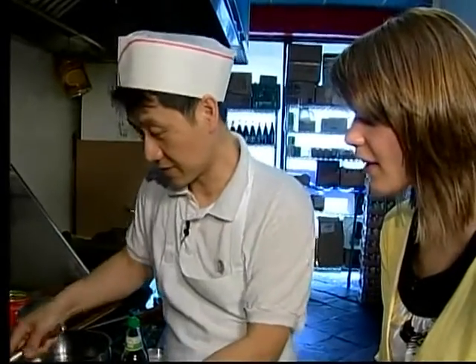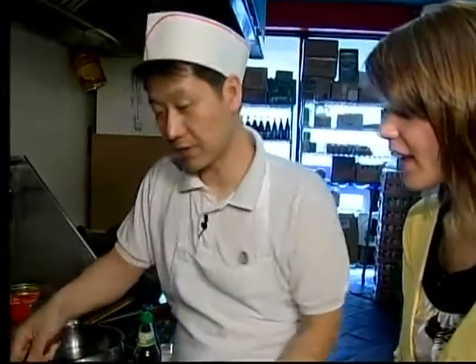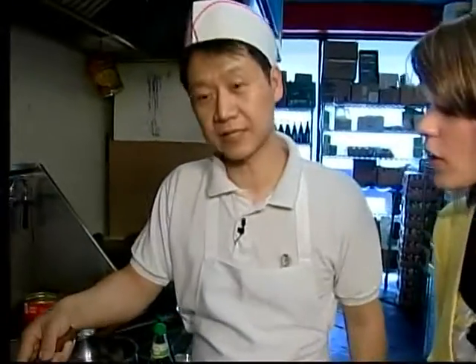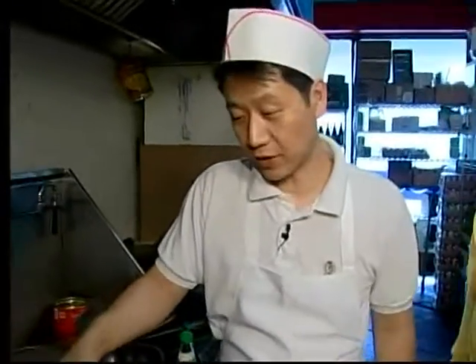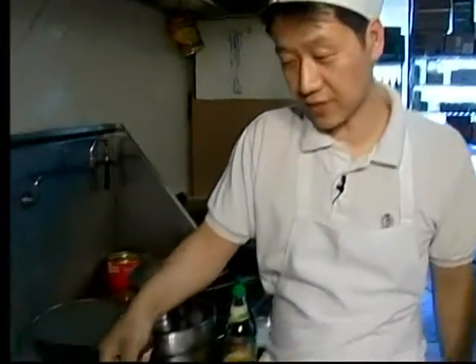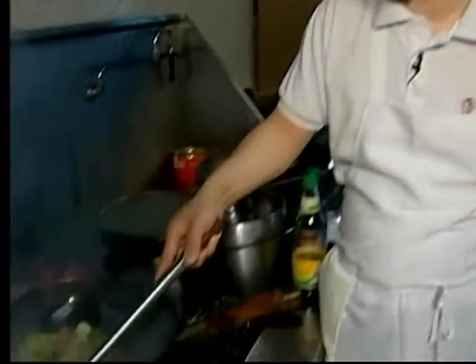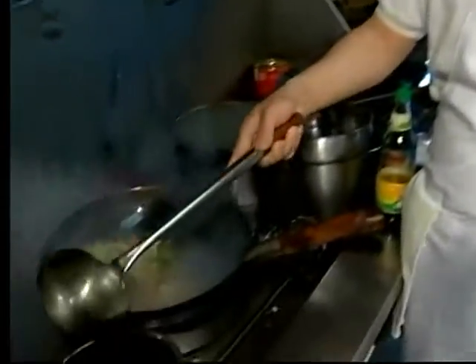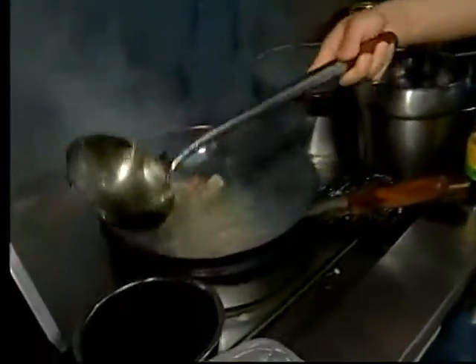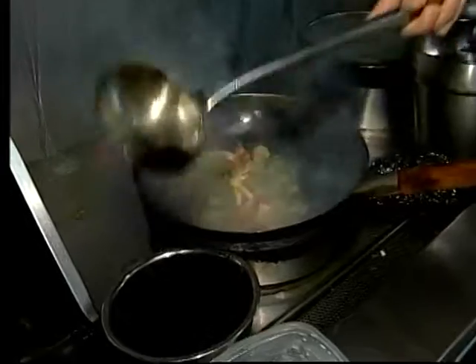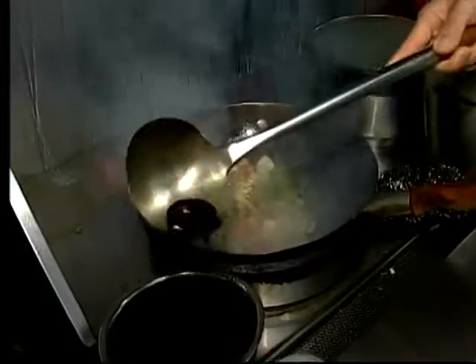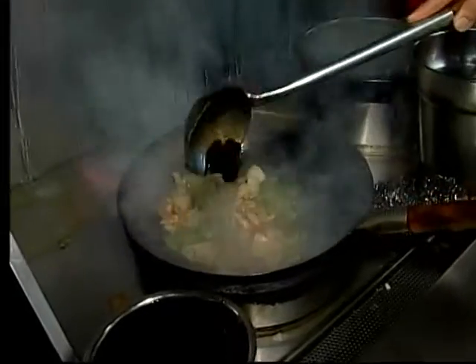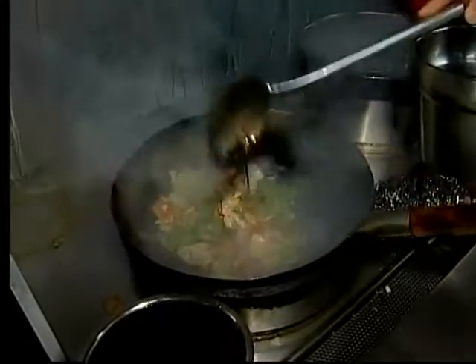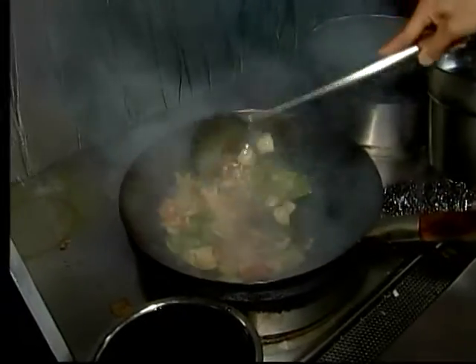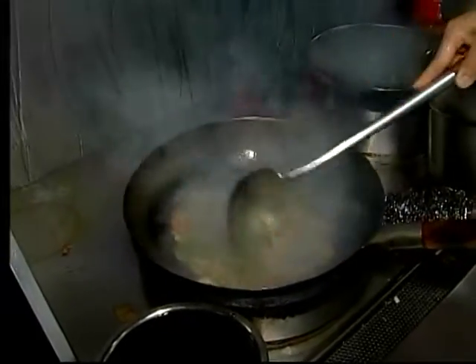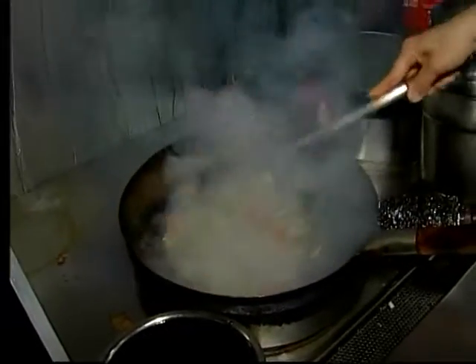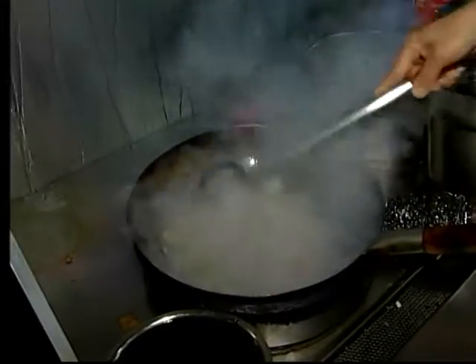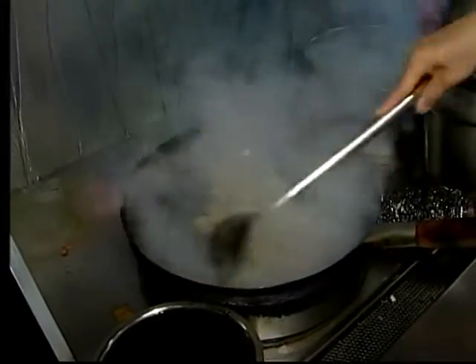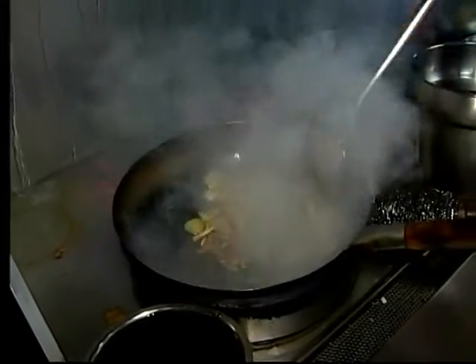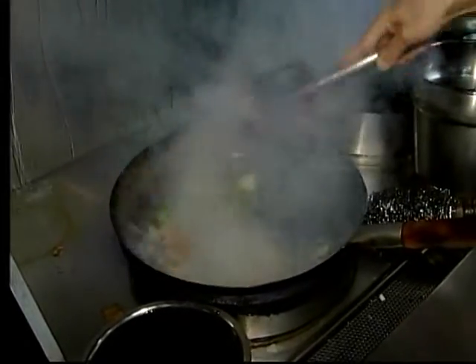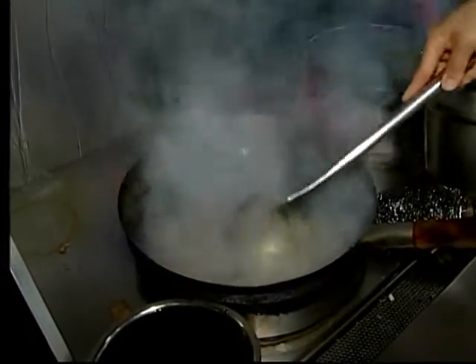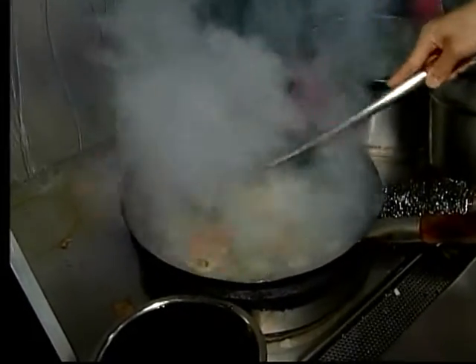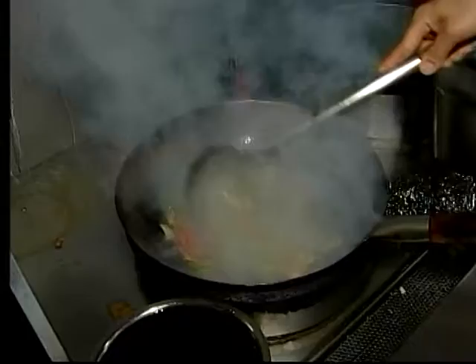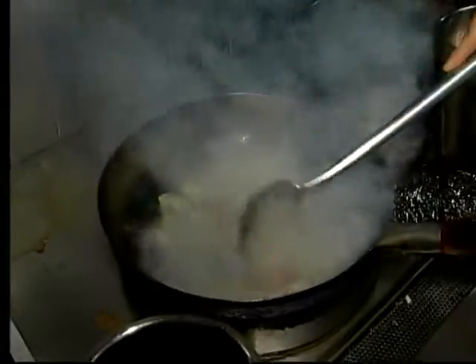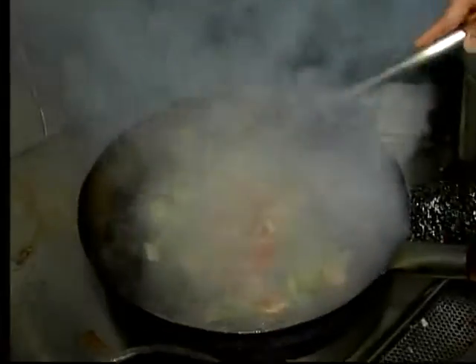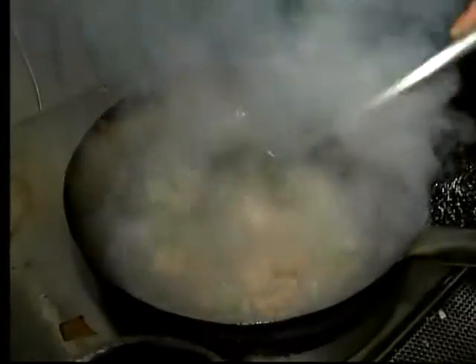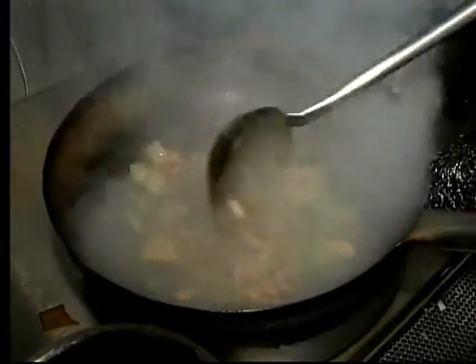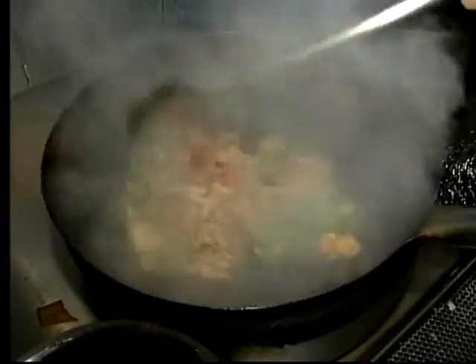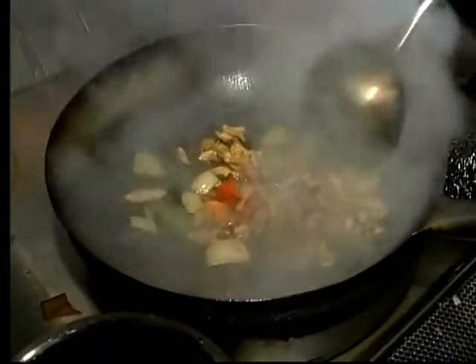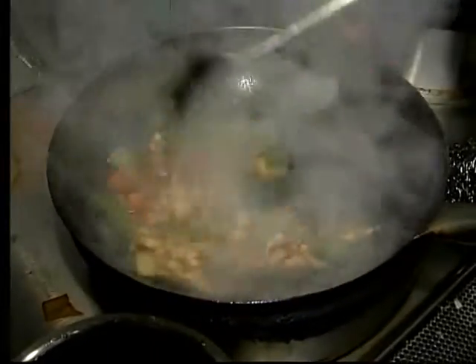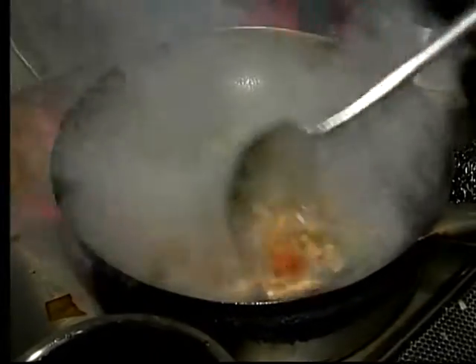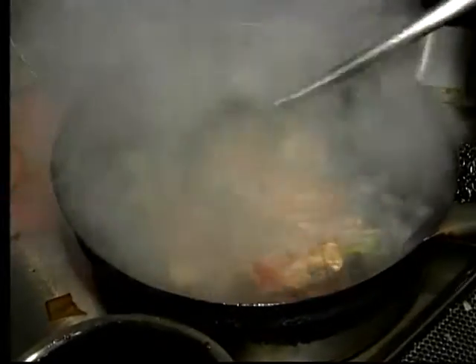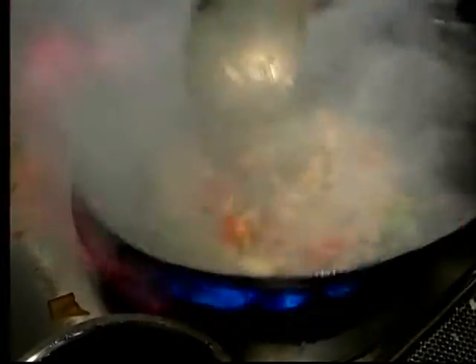Next we're going to put in some oyster sauce — oyster flavored. Now is that the key to making a really tasty Thai chicken? The ingredients. Without that it won't taste the same.